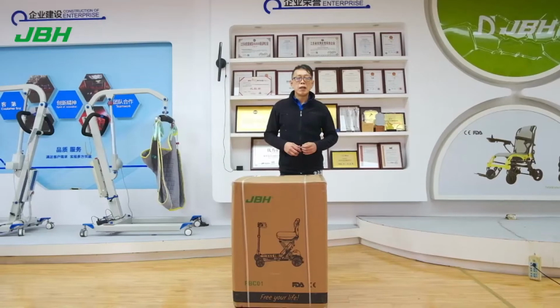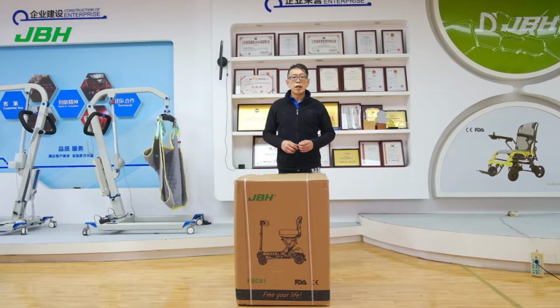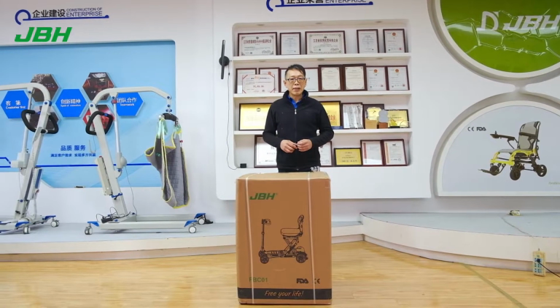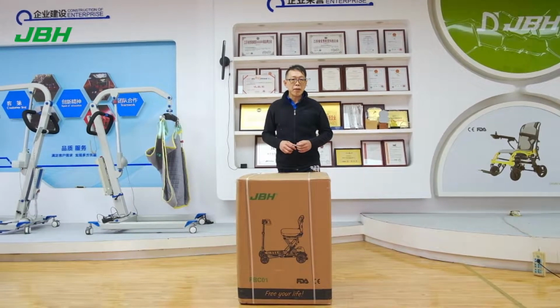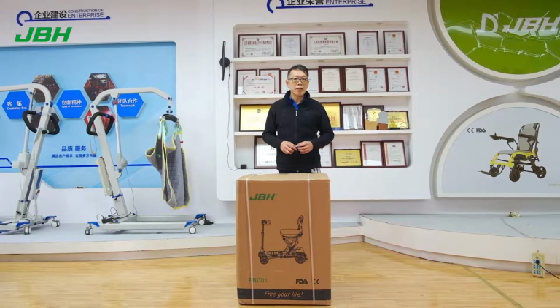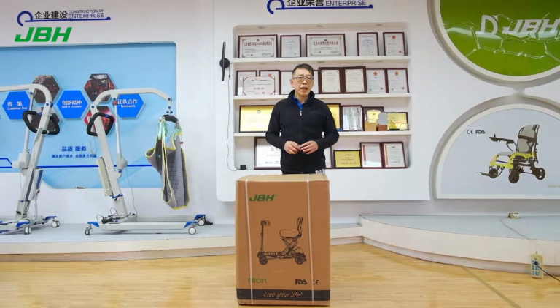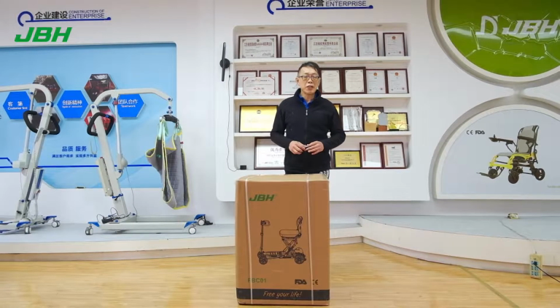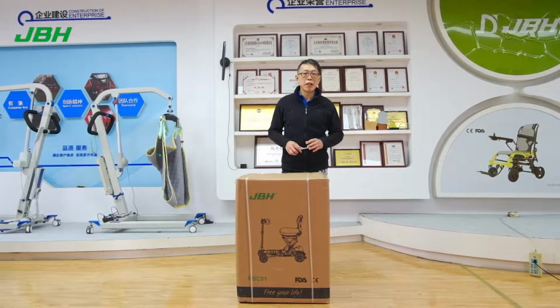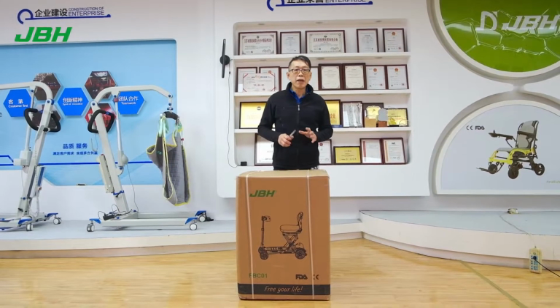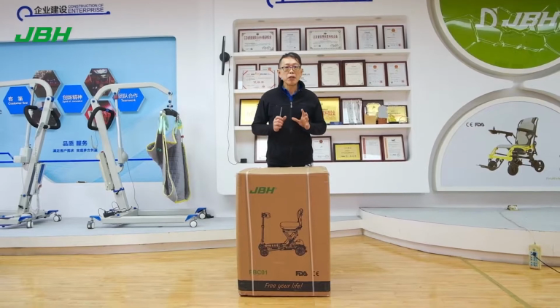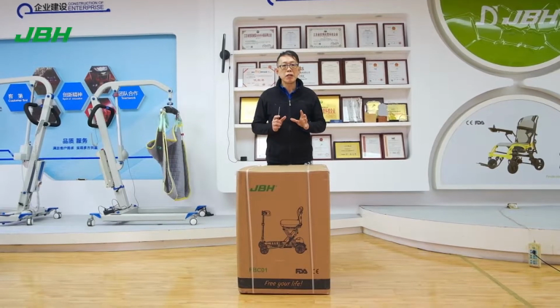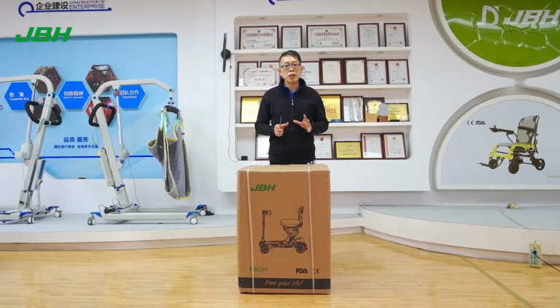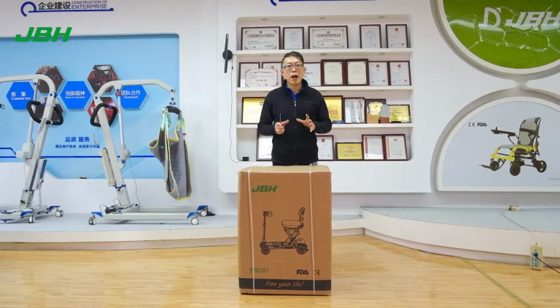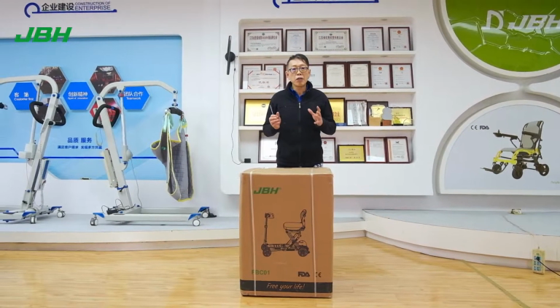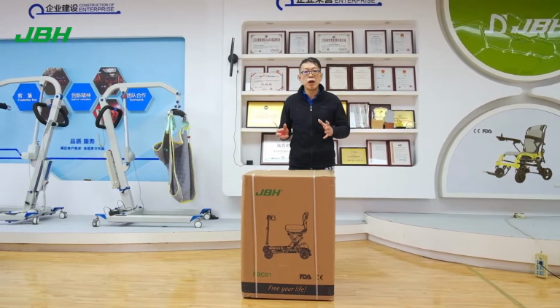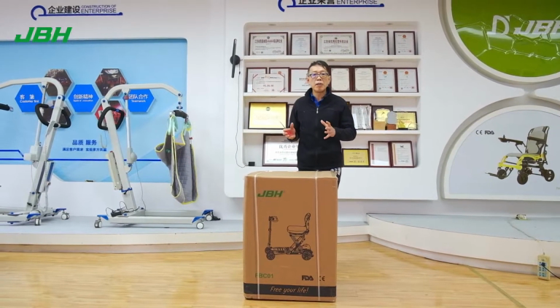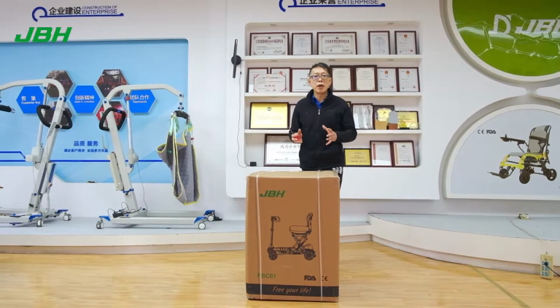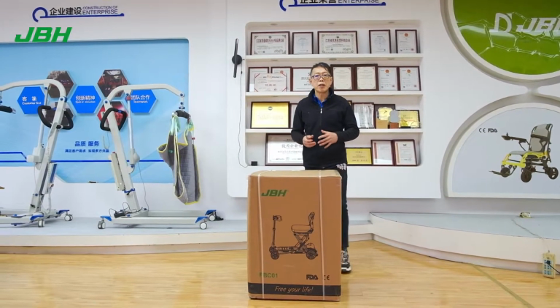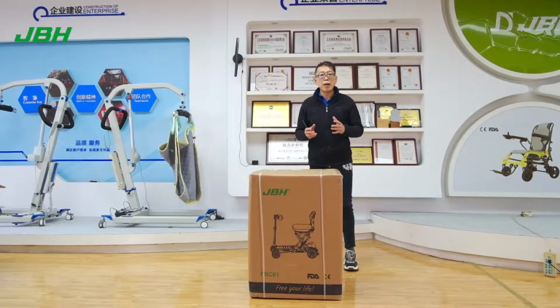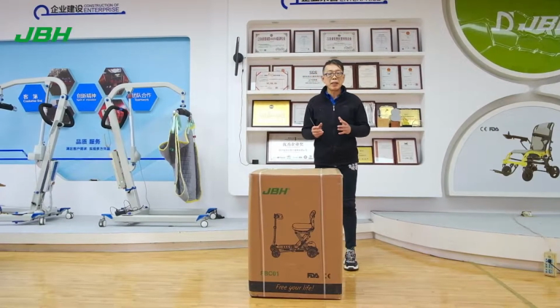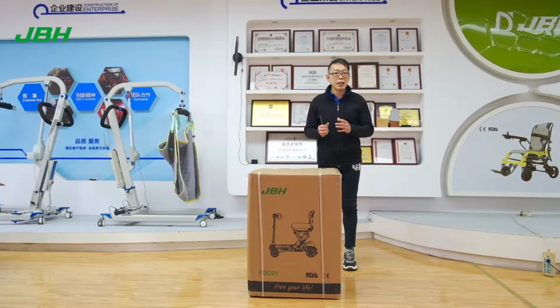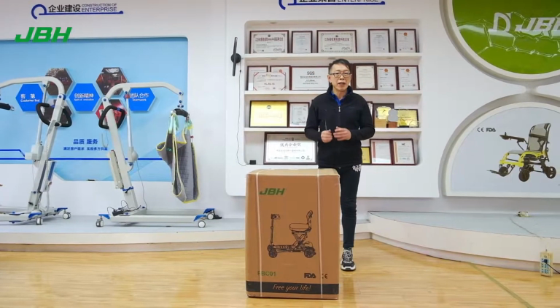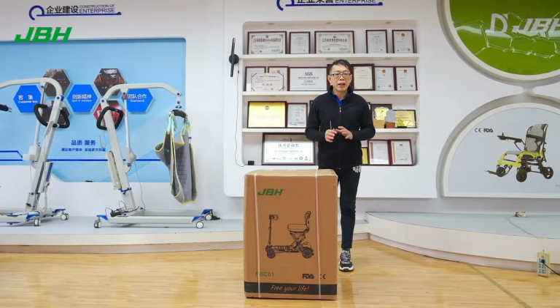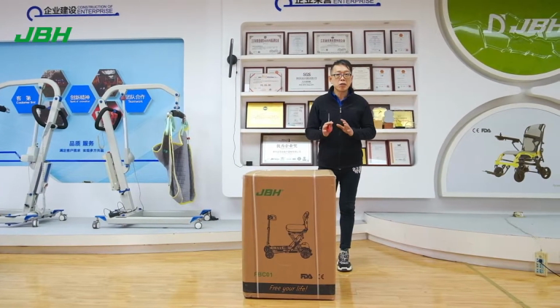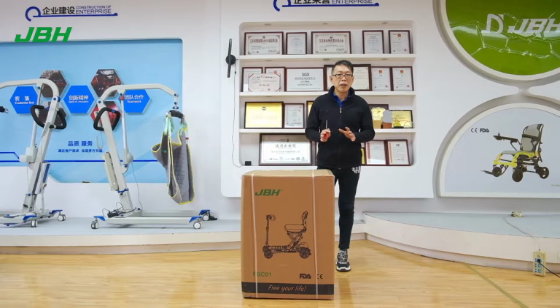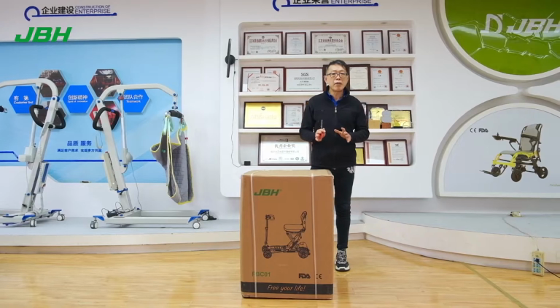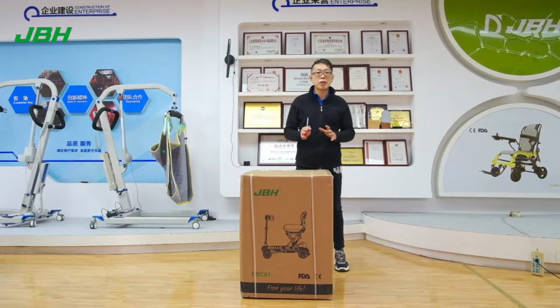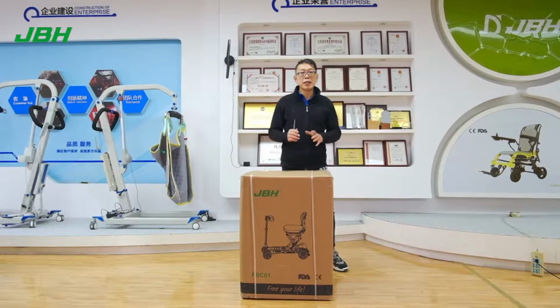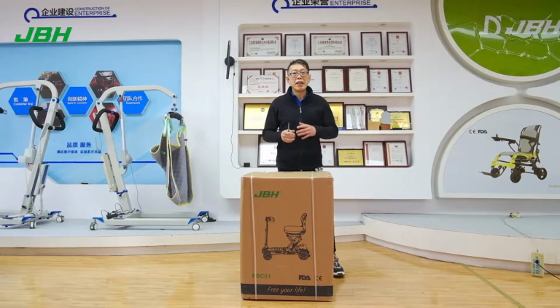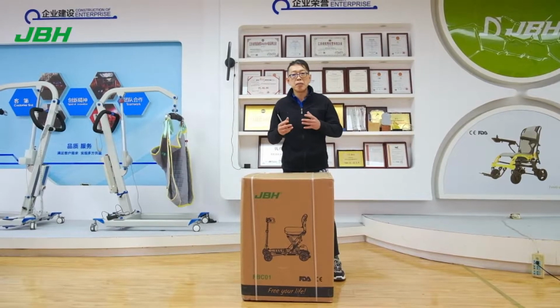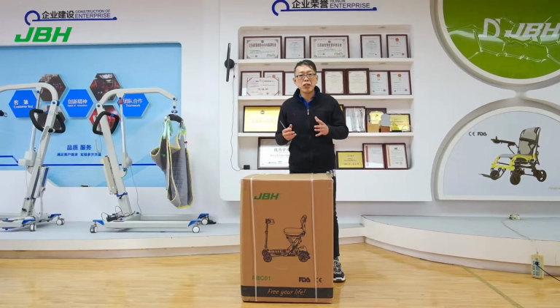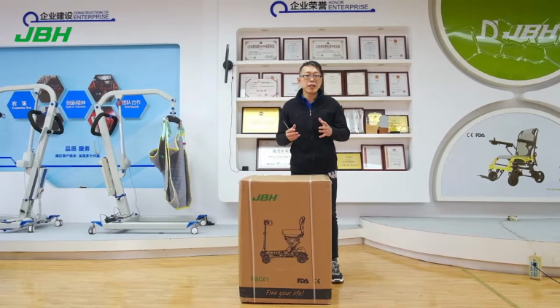Hello, my name is Kevin from JPH. Today, I'm going to introduce how to open the box of FBC01. It's a super lightweight scooter. It's much easier.